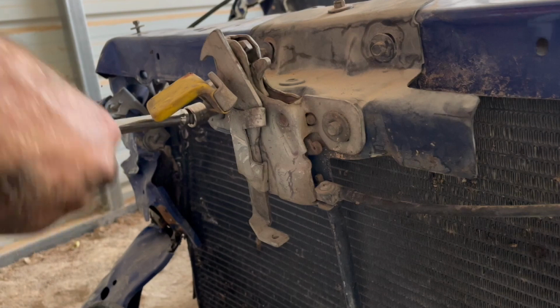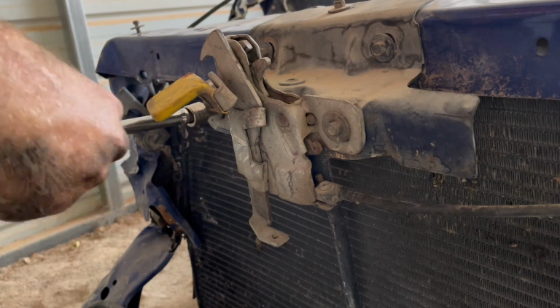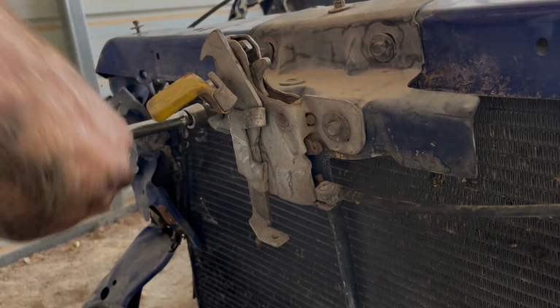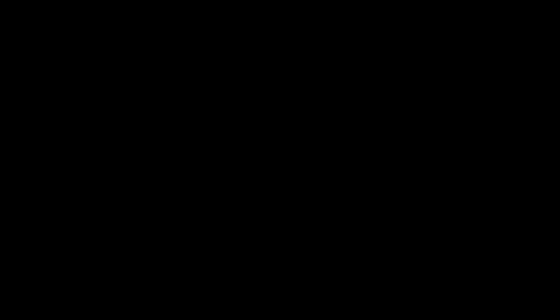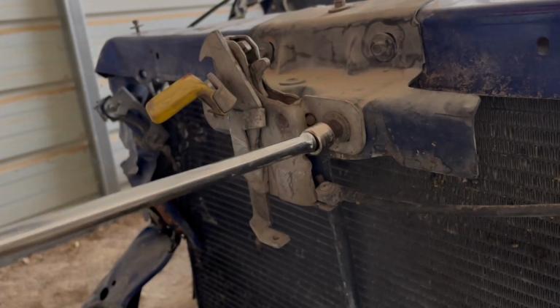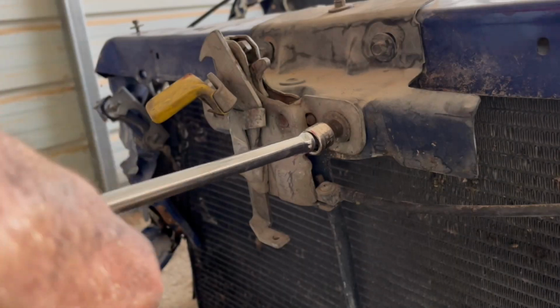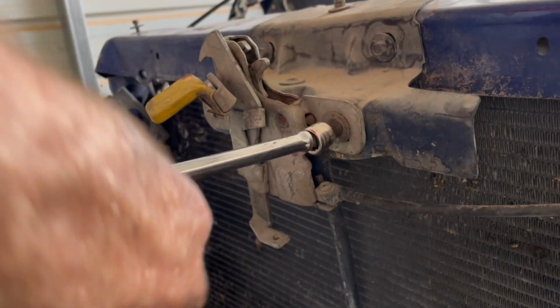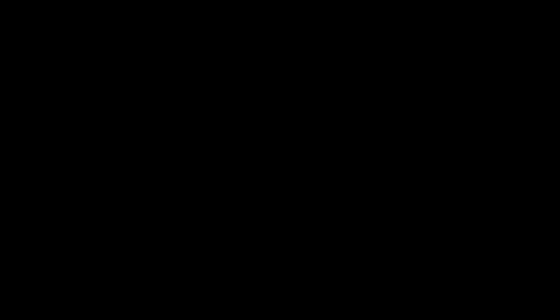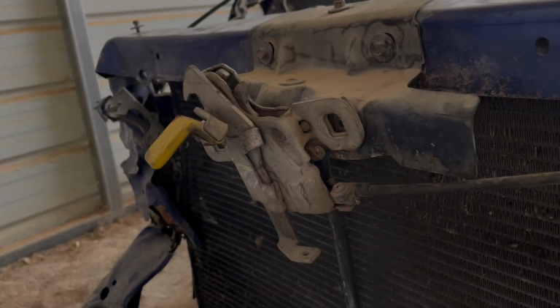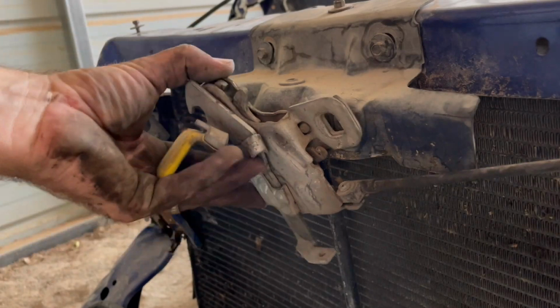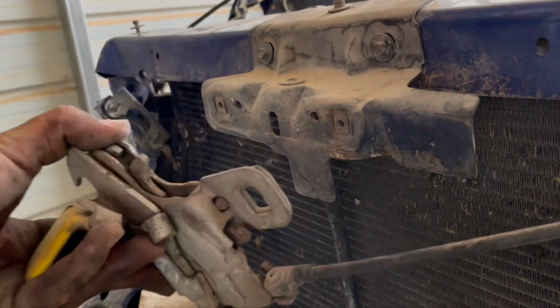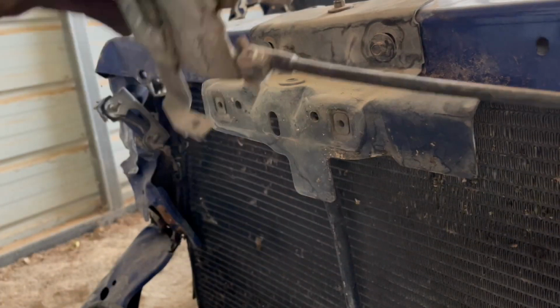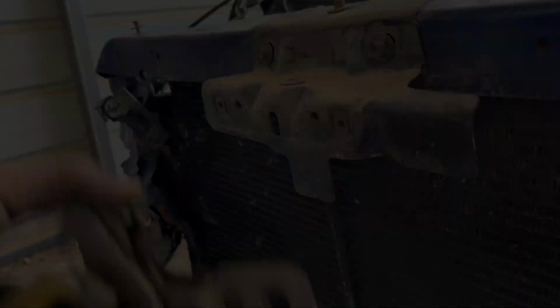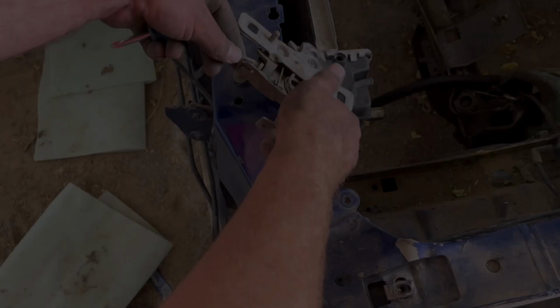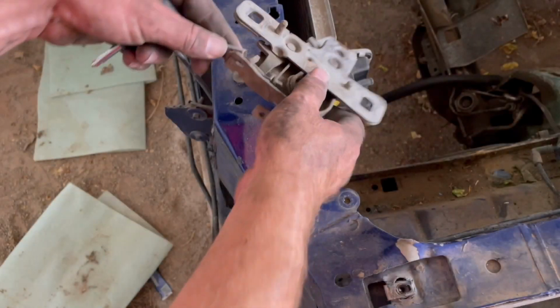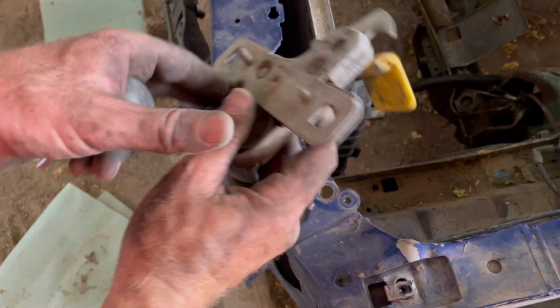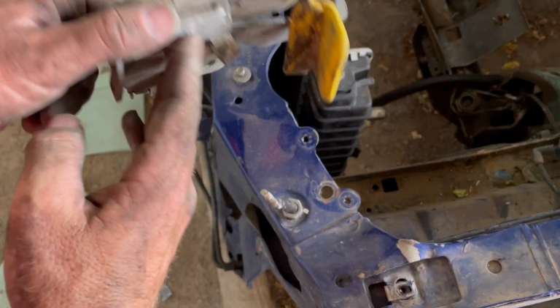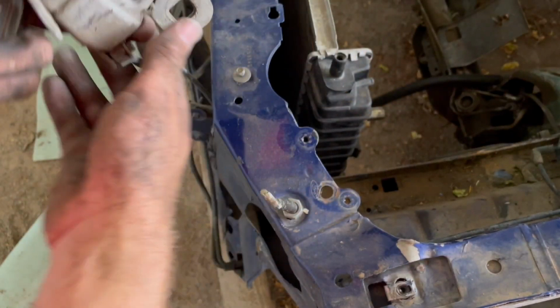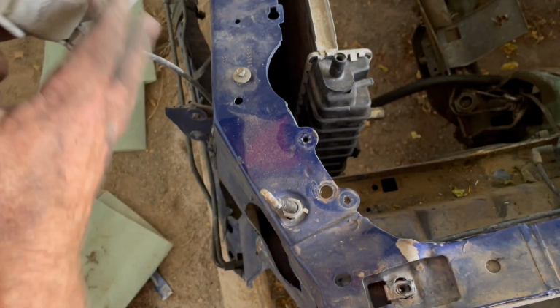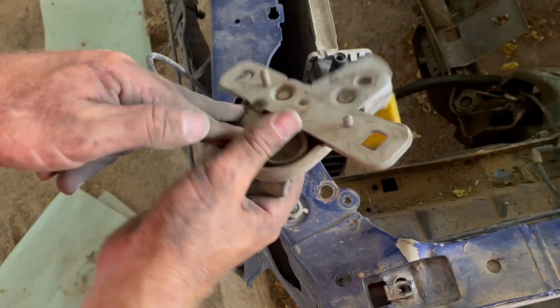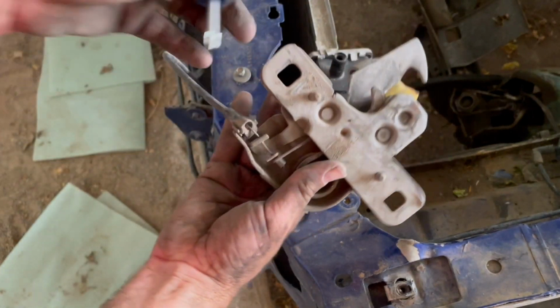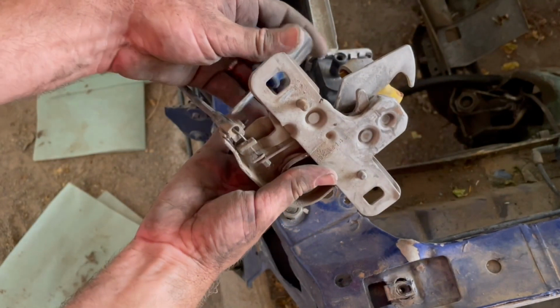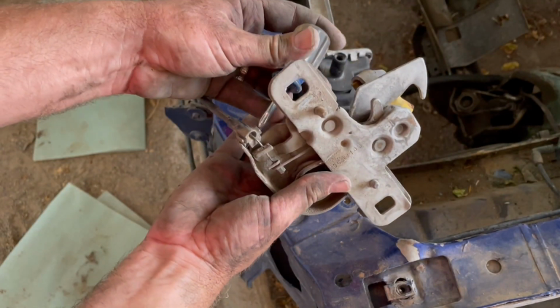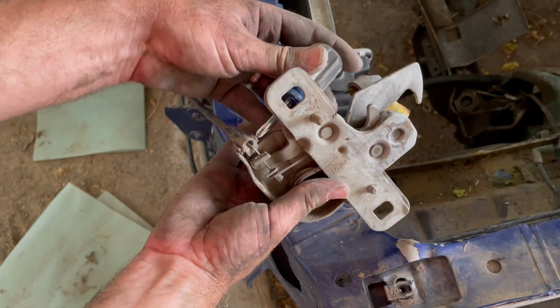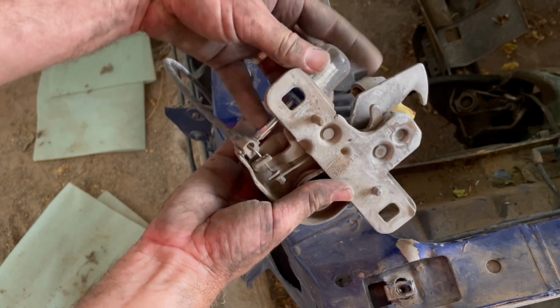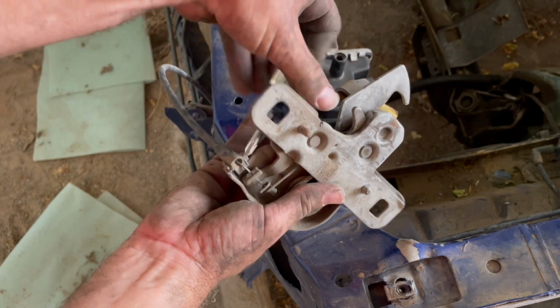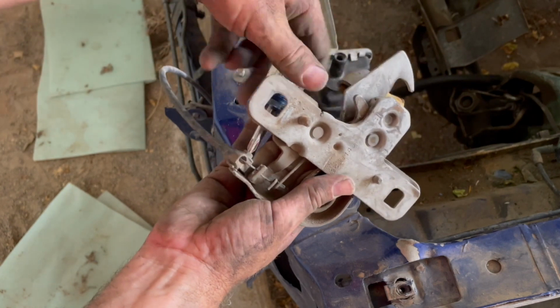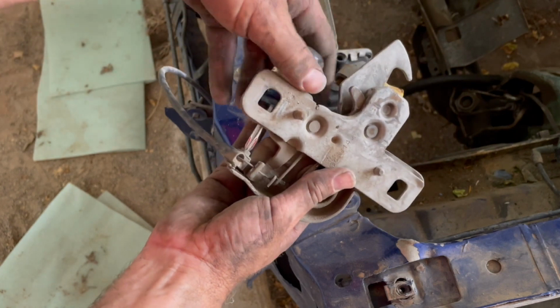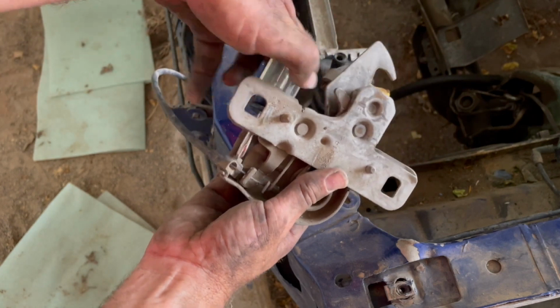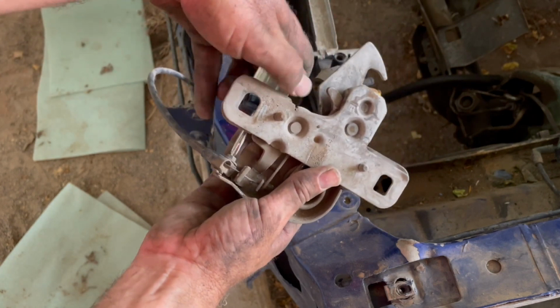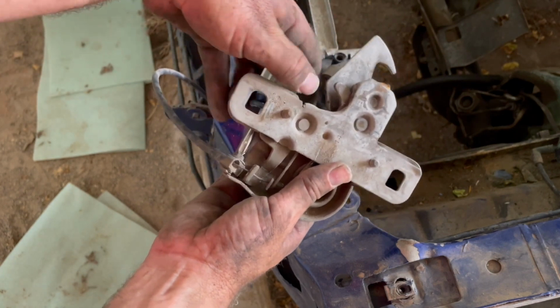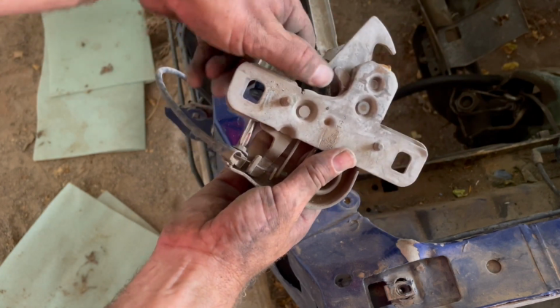Next I'm going after the hood latch assembly. This is actually pretty neat — this is how it all comes together. On the backside there's a little Phillips screw right here that the cable is anchored to the latch system with.